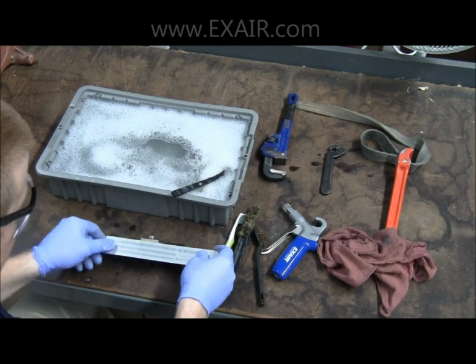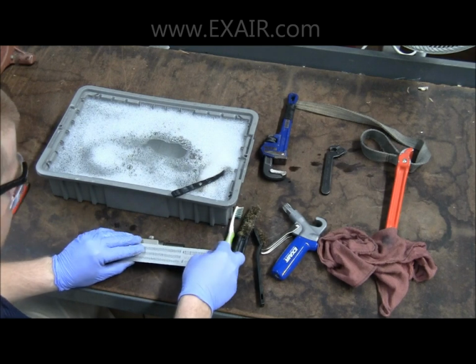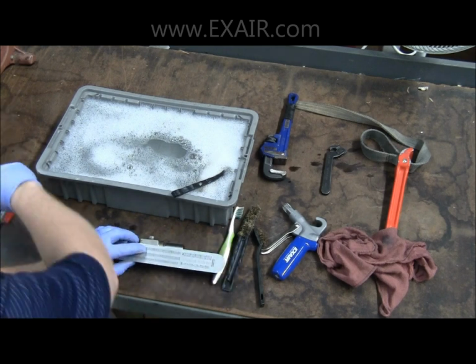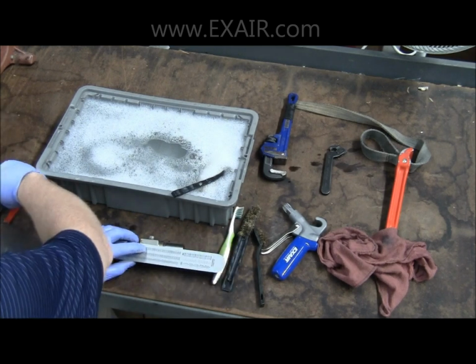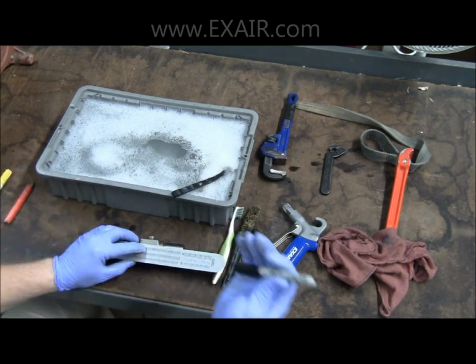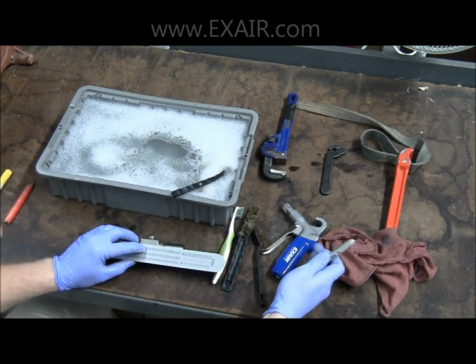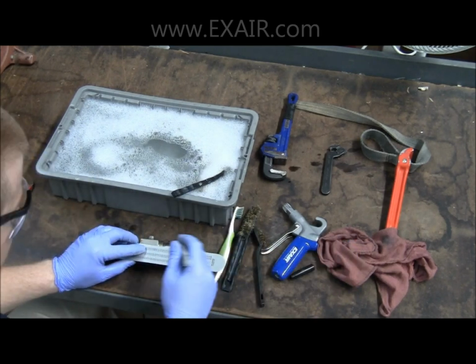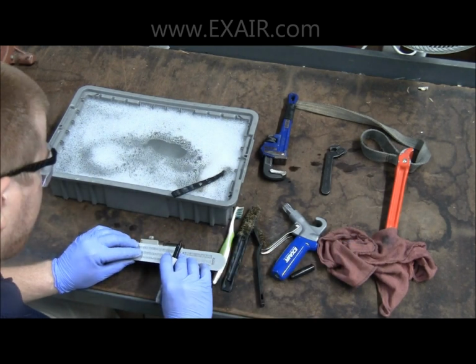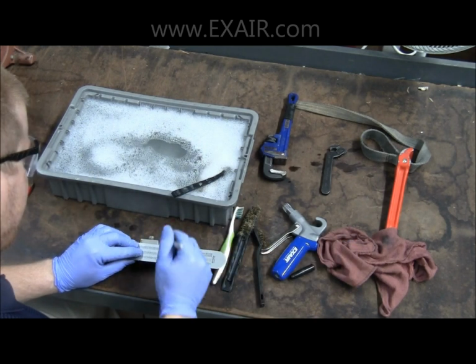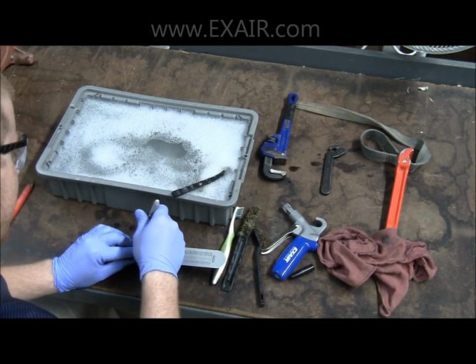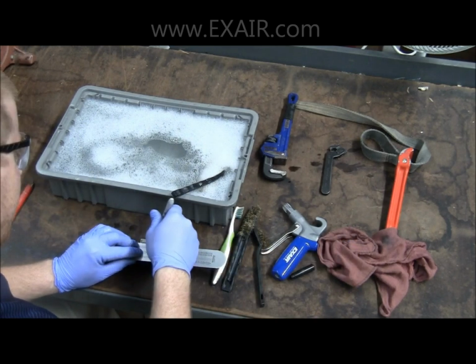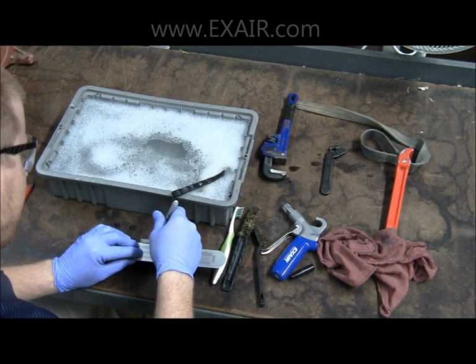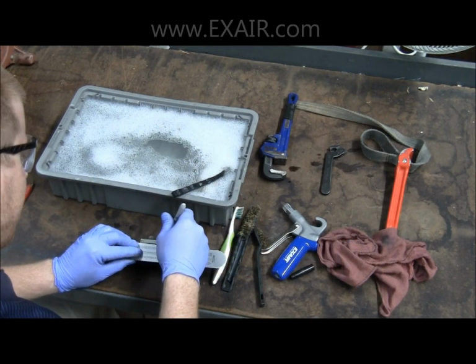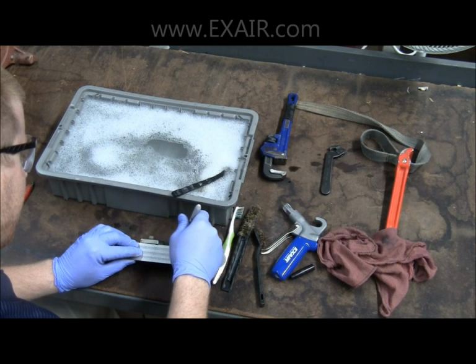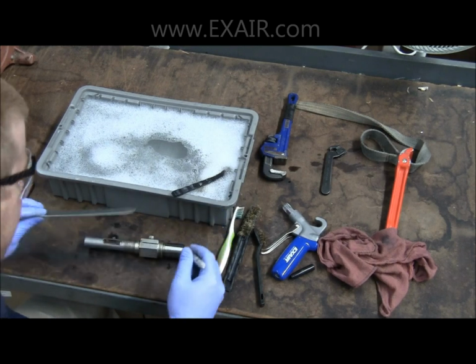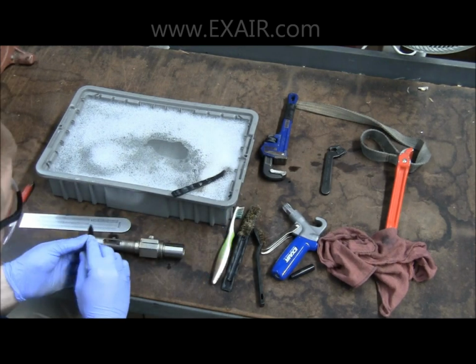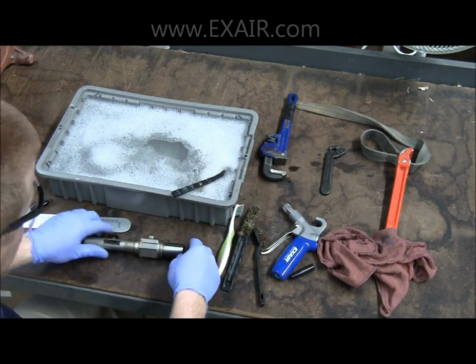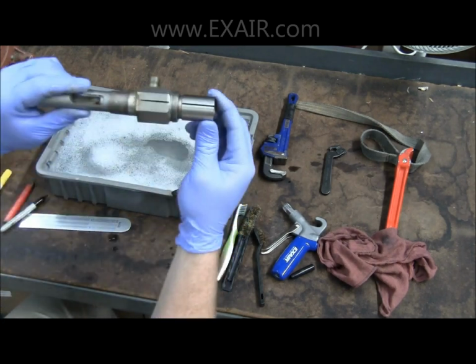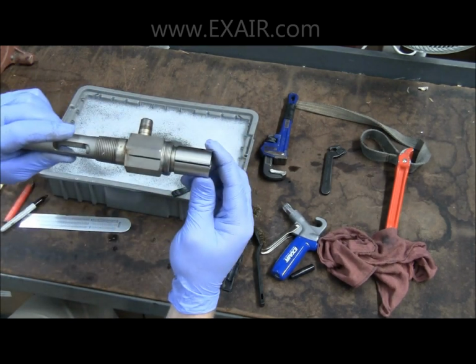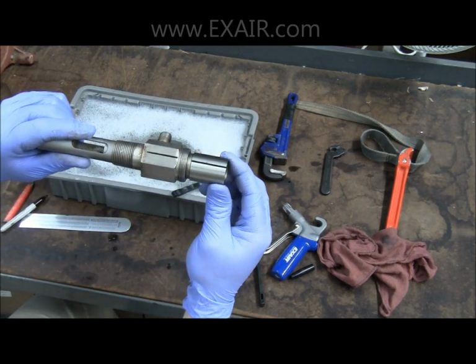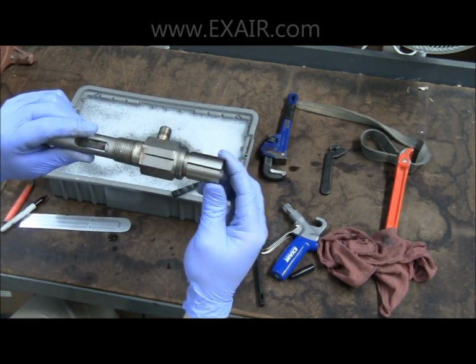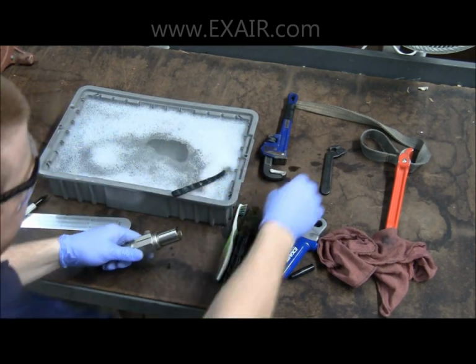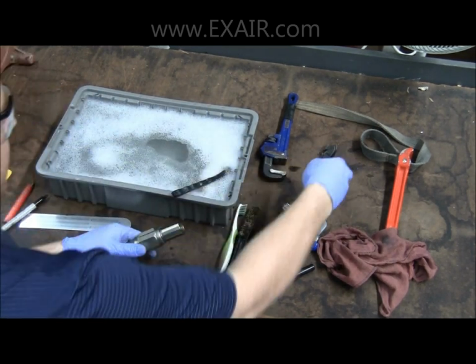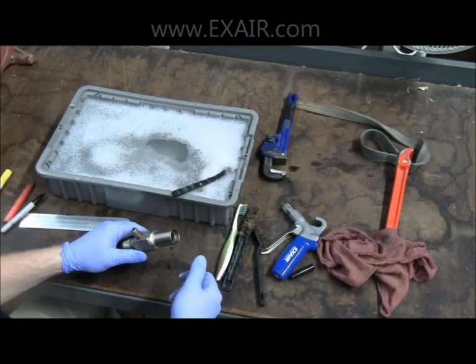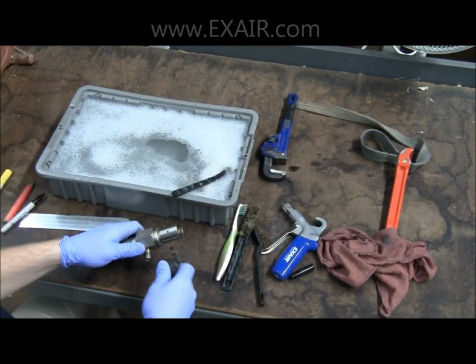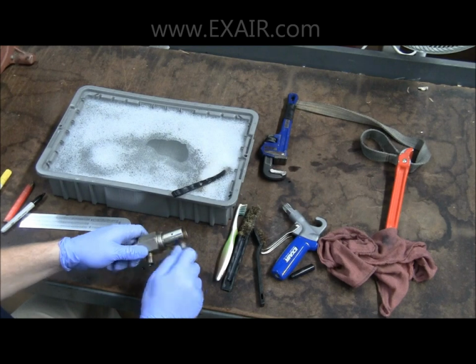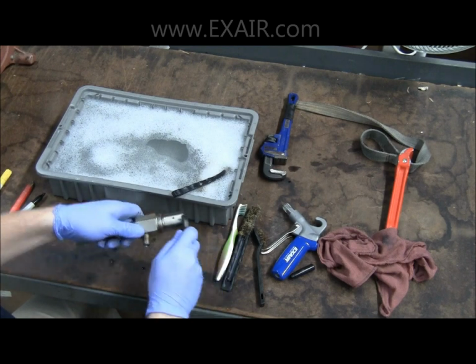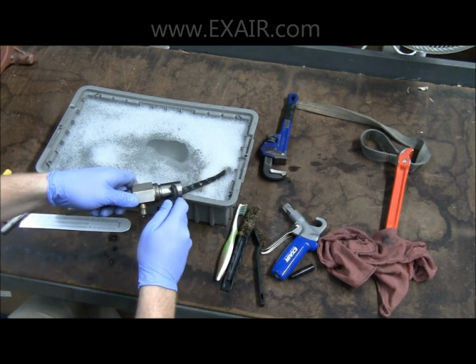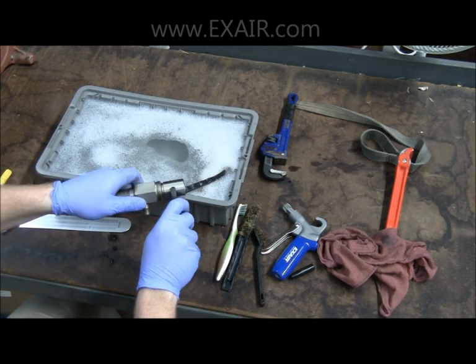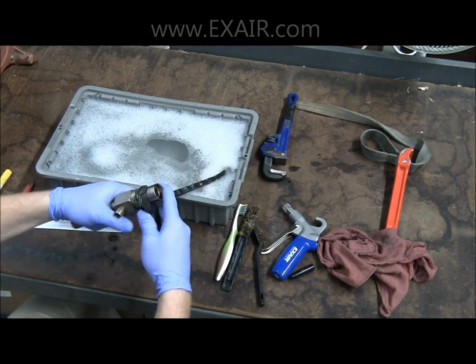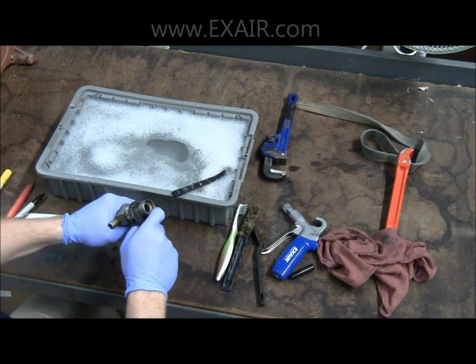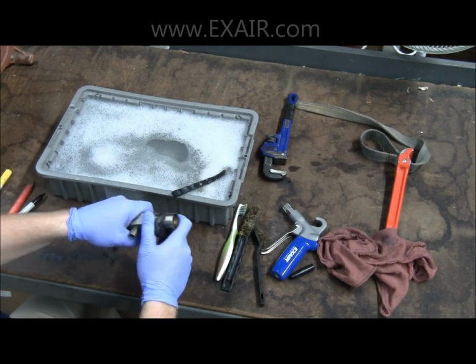Using your straight edge, mark a line from the hex portion of the body onto the round plug that is at the opposite end of the stem. This is so we can reset the drum back close to the same flow rate as it was when you received it.